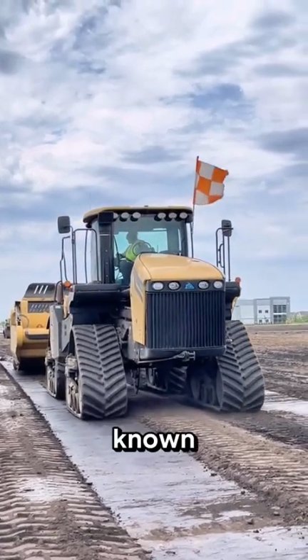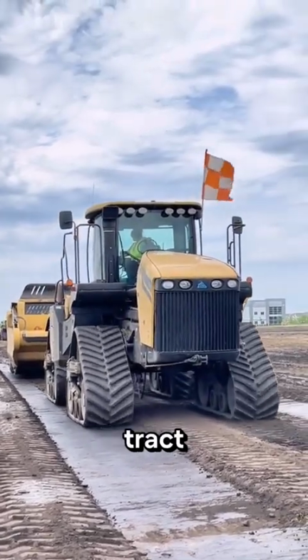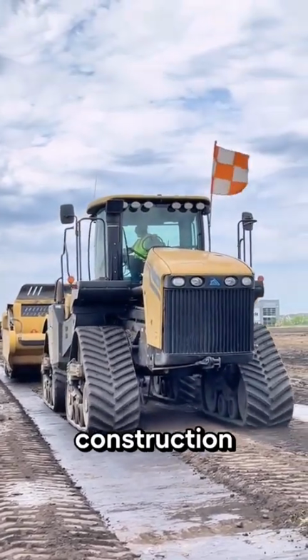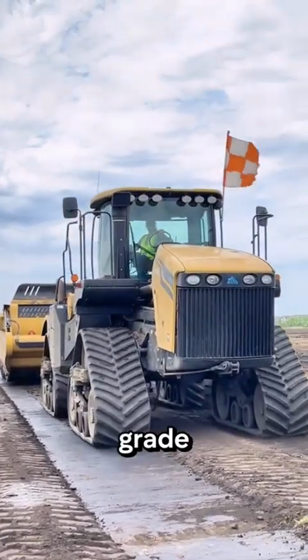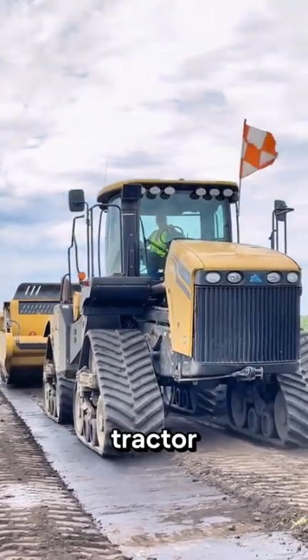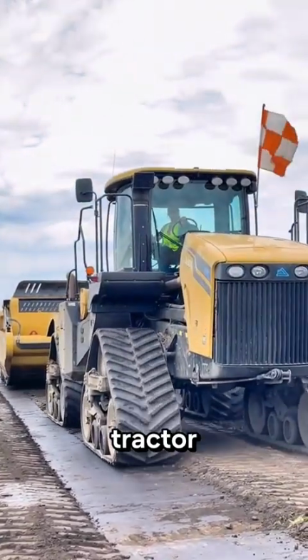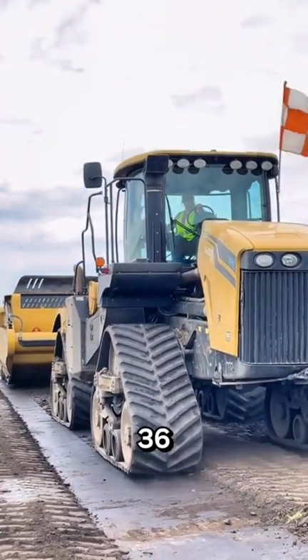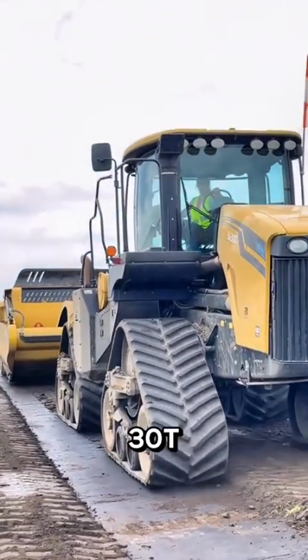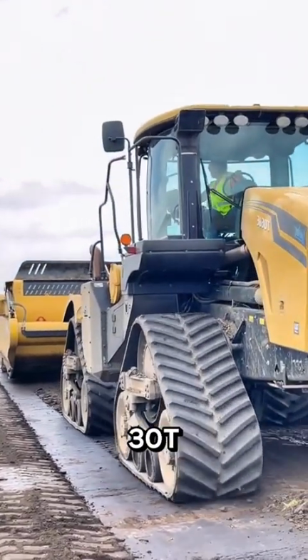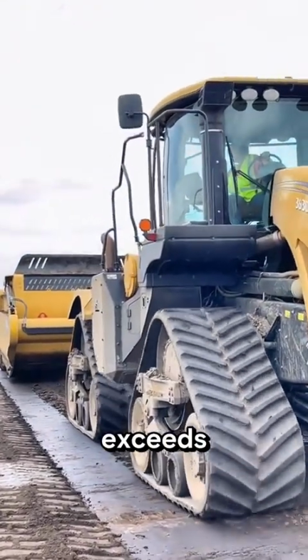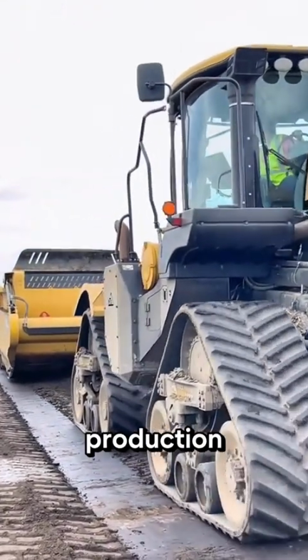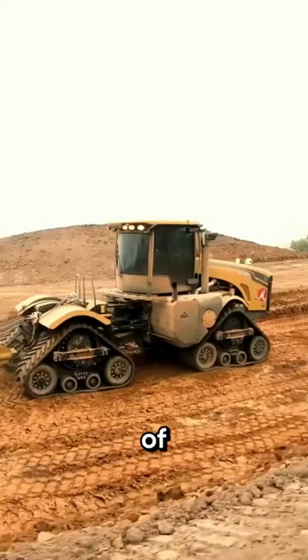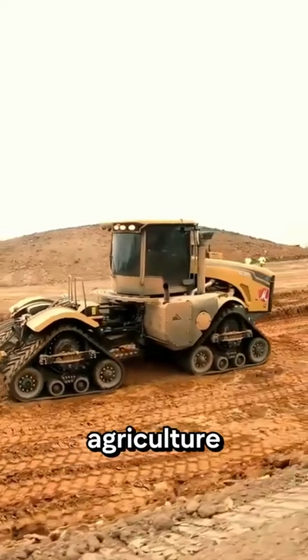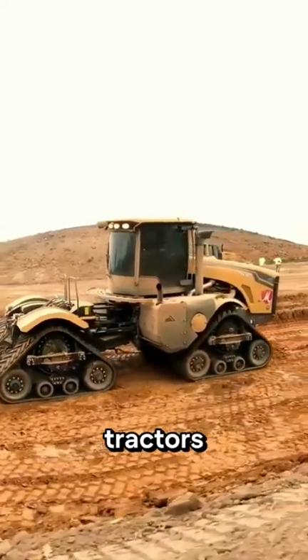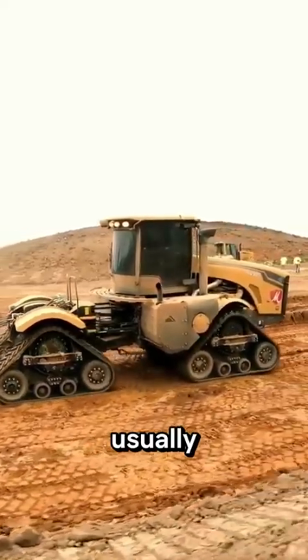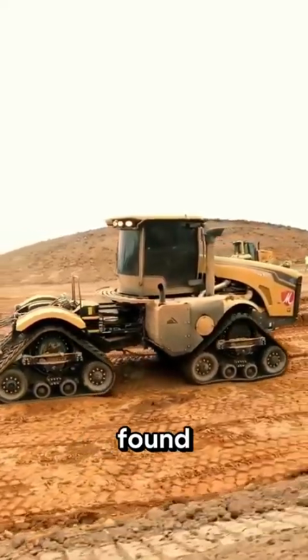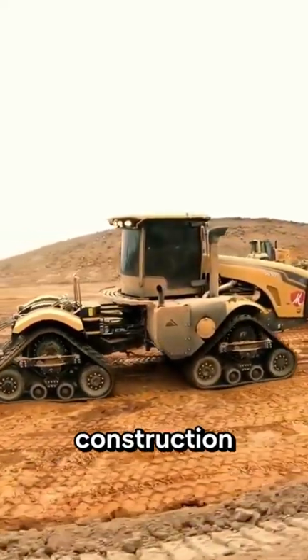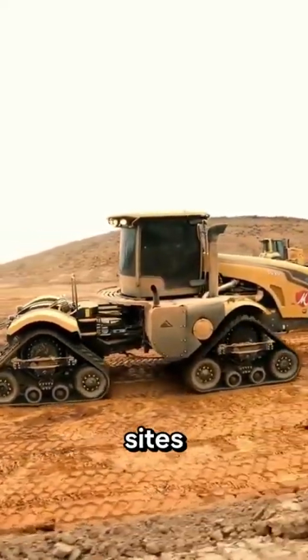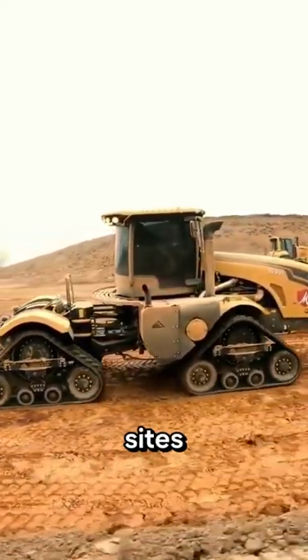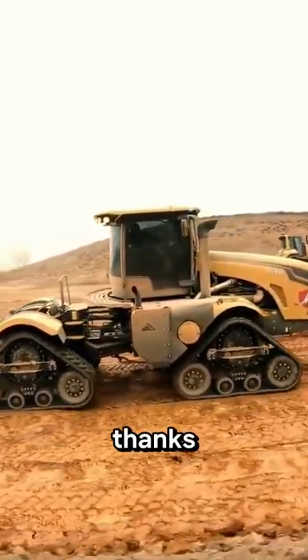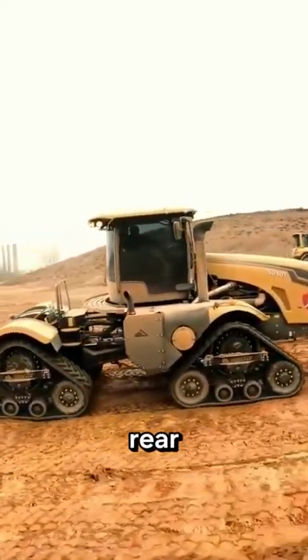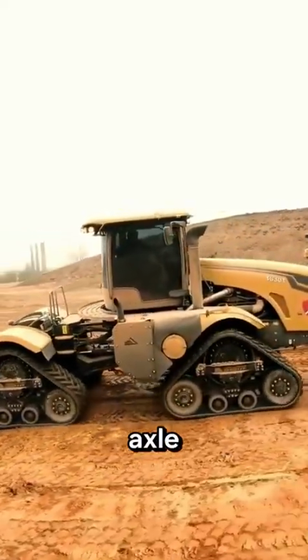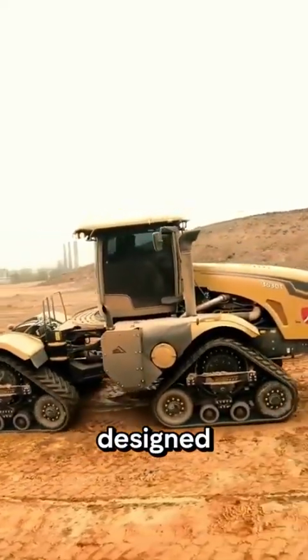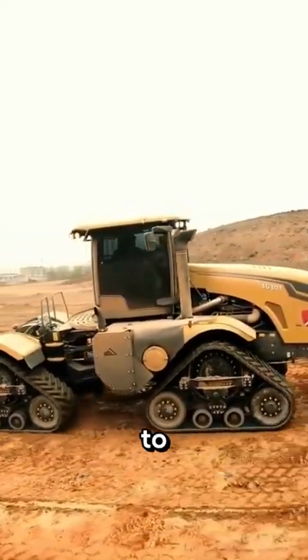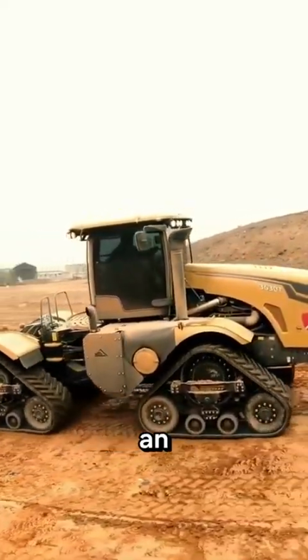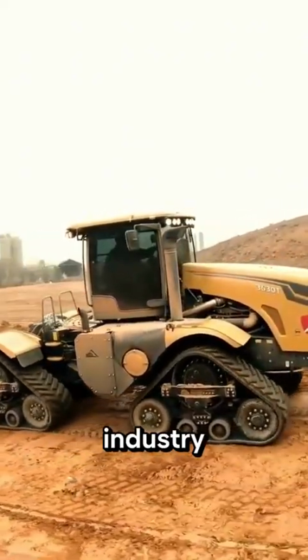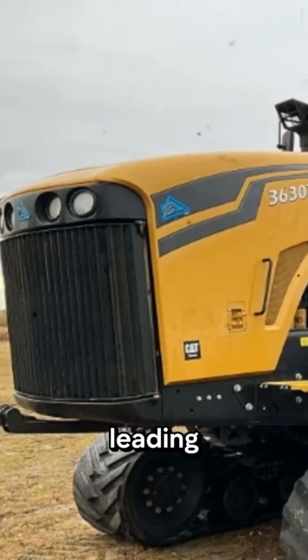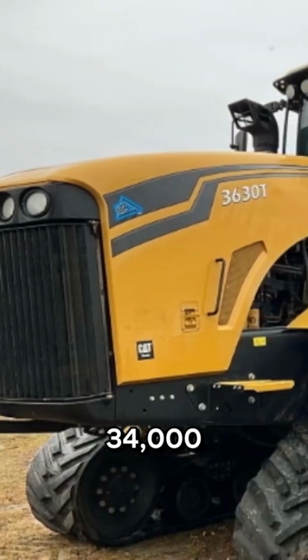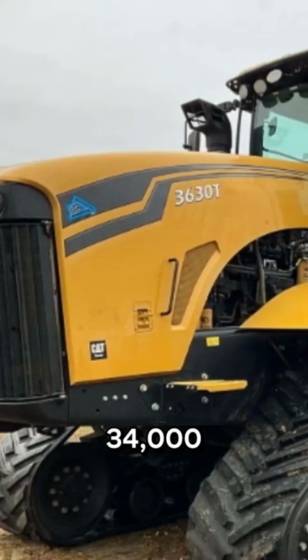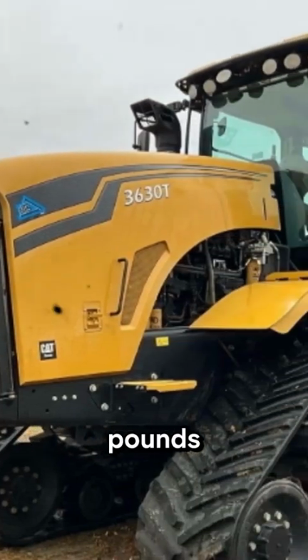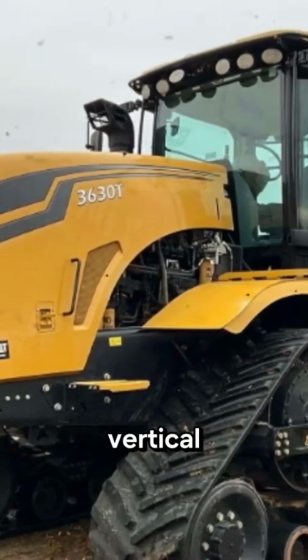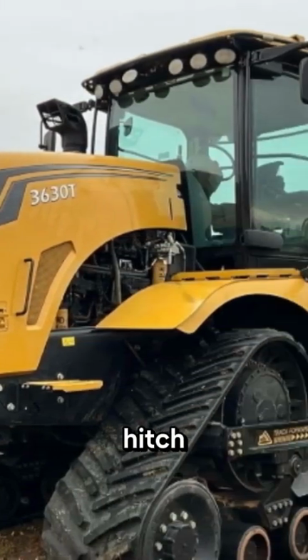Known as a track construction-grade tractor, the 3630T exceeds the production of agriculture tractors usually found on construction sites, thanks to a rear axle designed to accept an industry-leading 34,000 pounds of vertical hitch load.